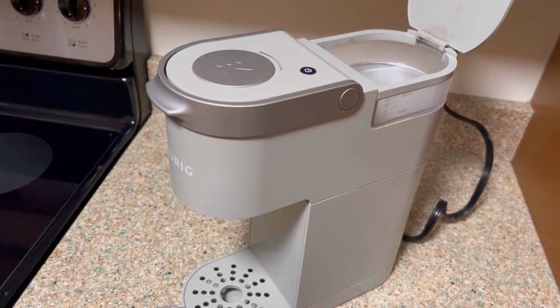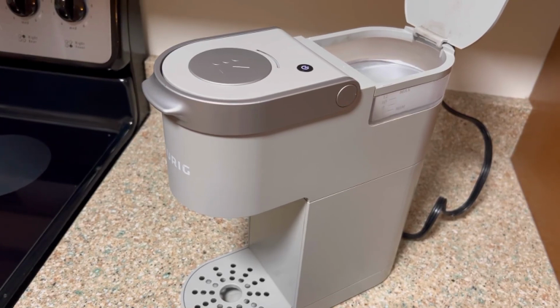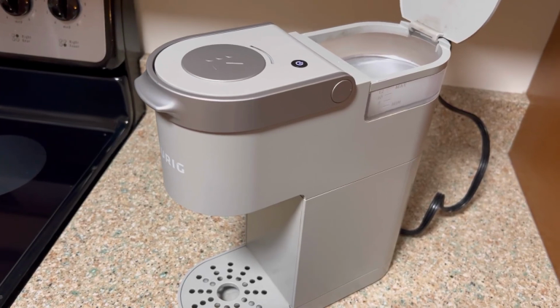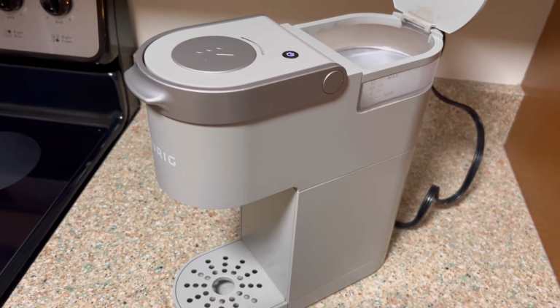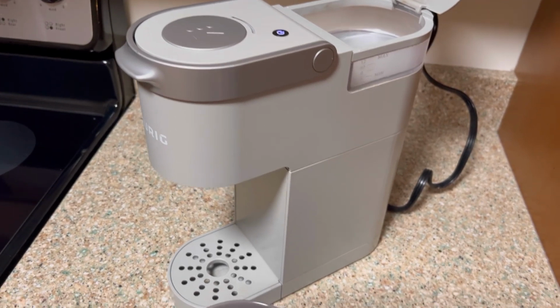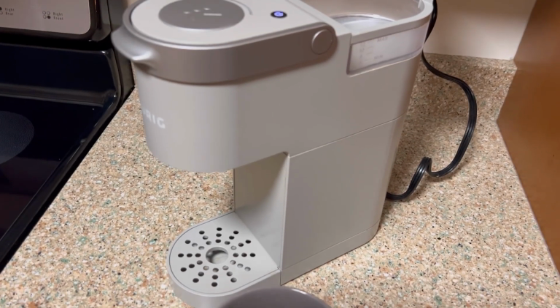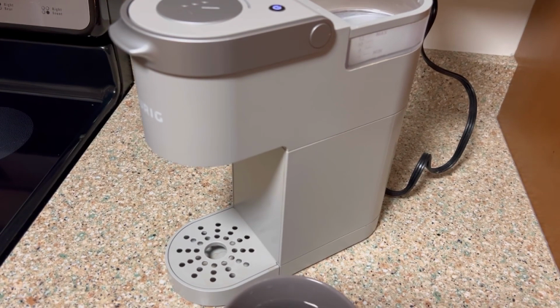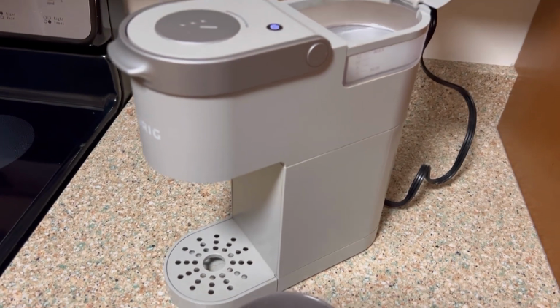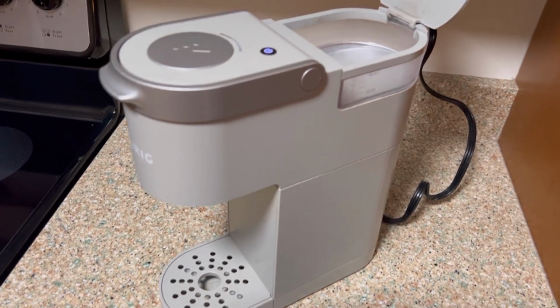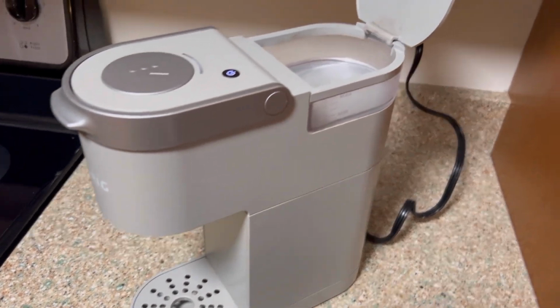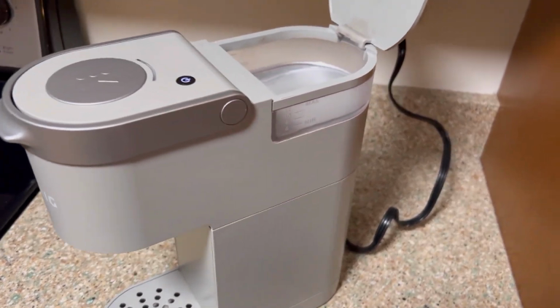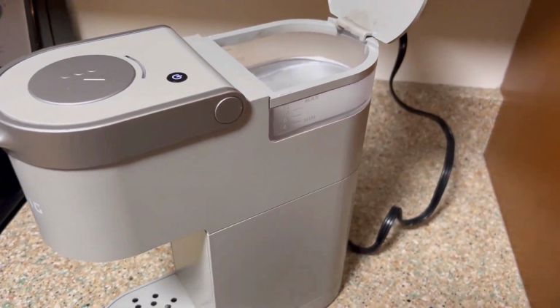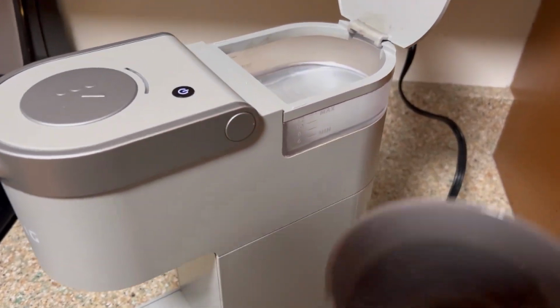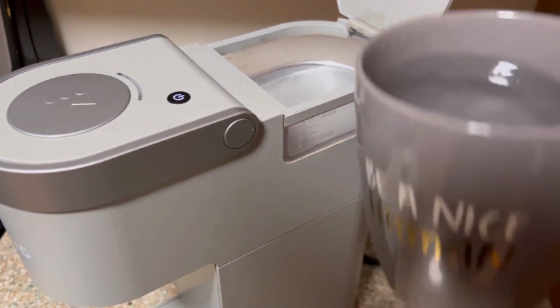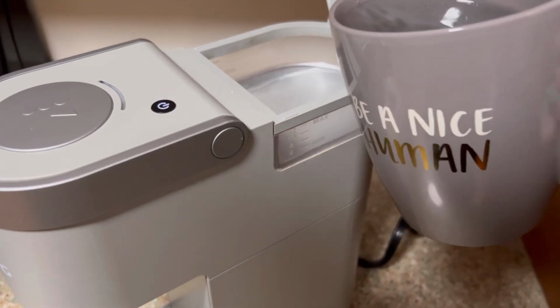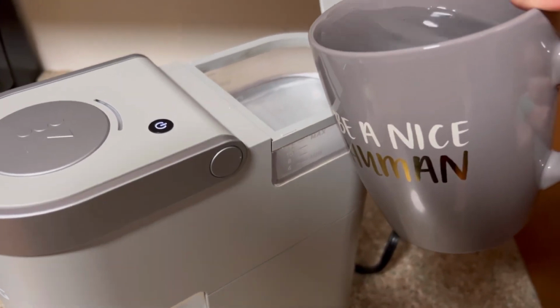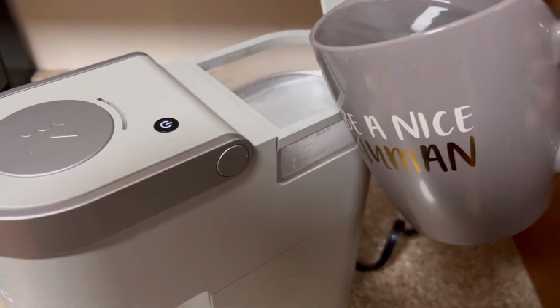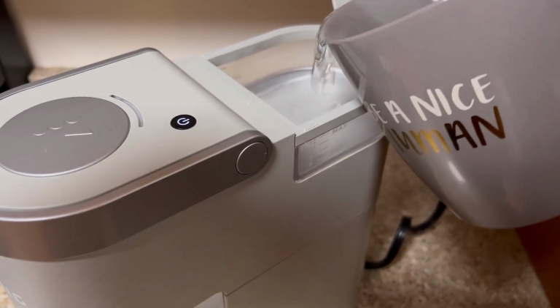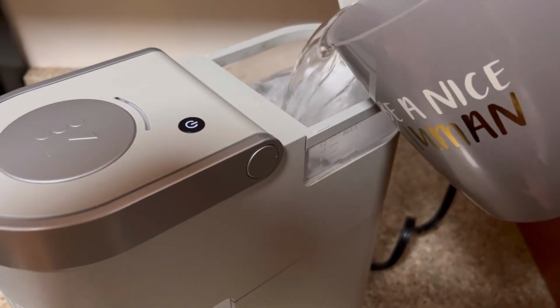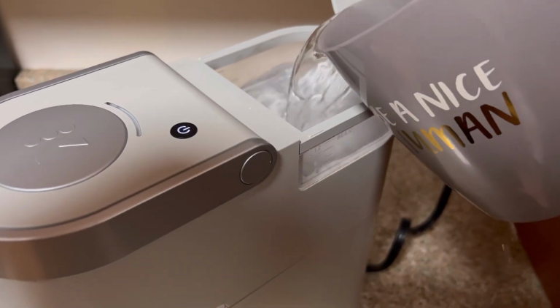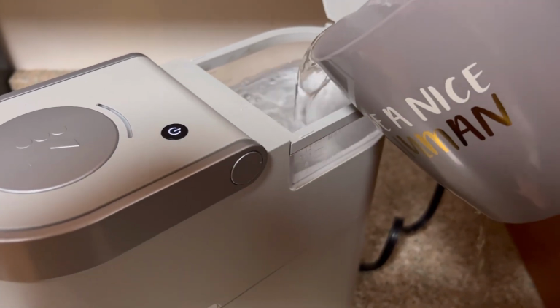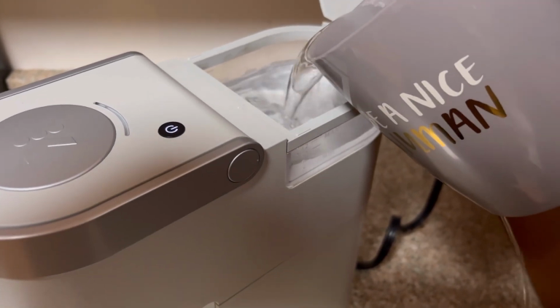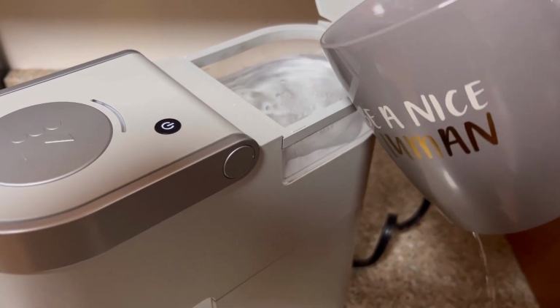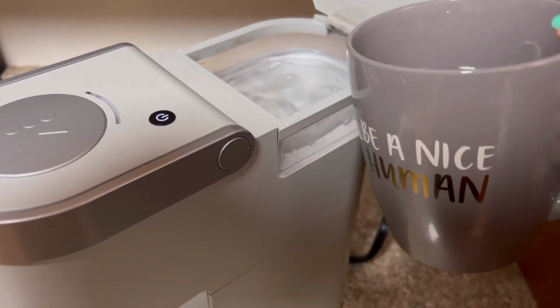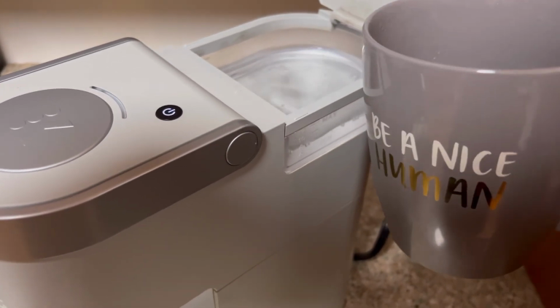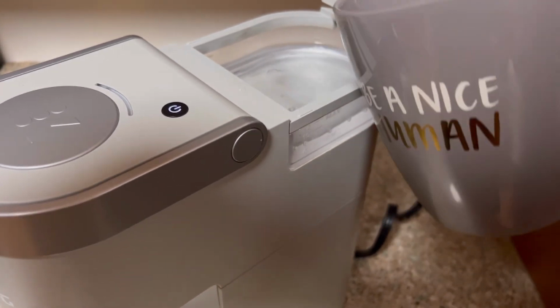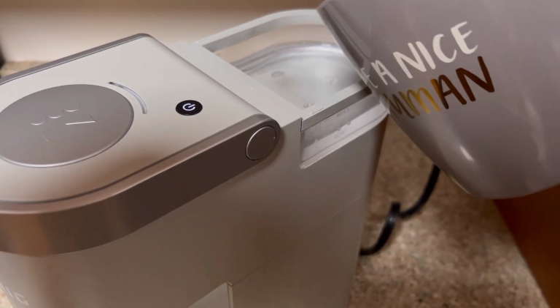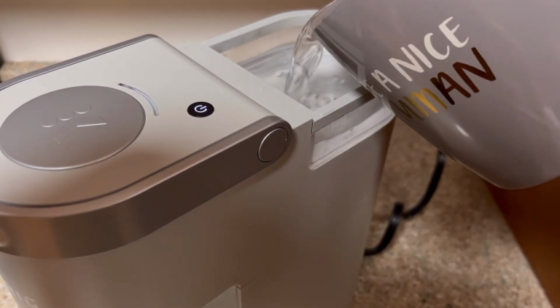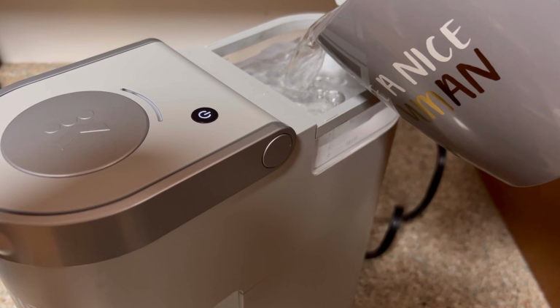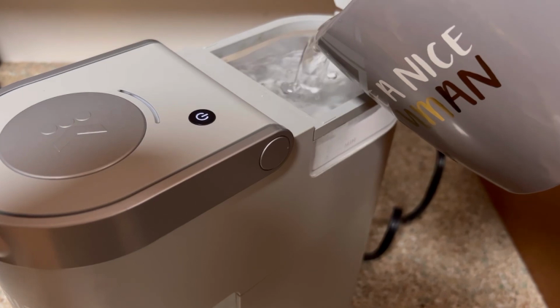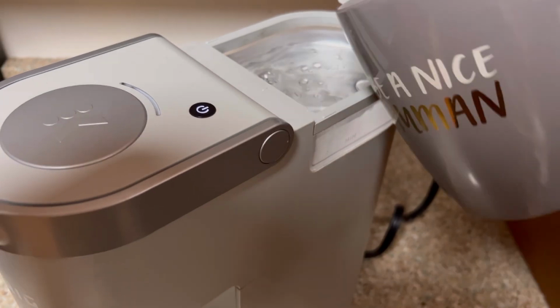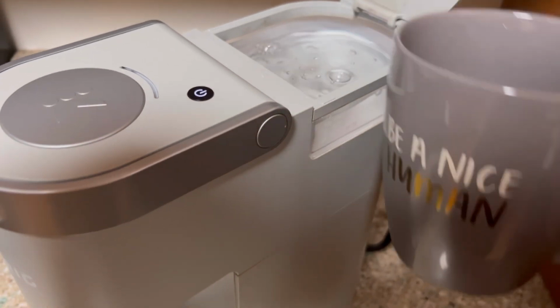This is a nice sleek slim Keurig machine, single serve. You pour your water in here at the top, and when you're ready to make your coffee it goes here in the back.